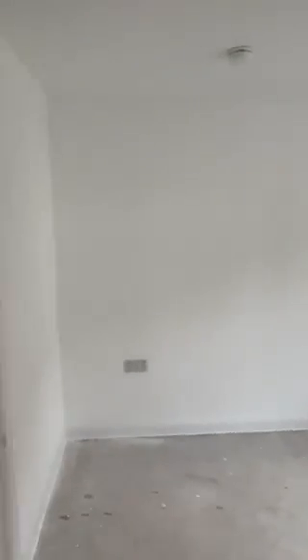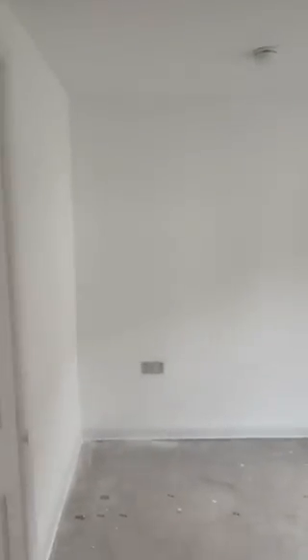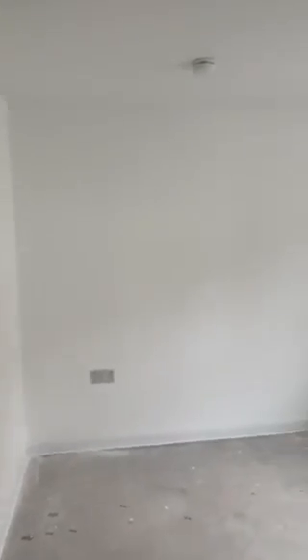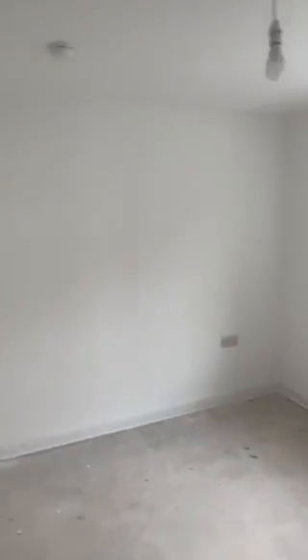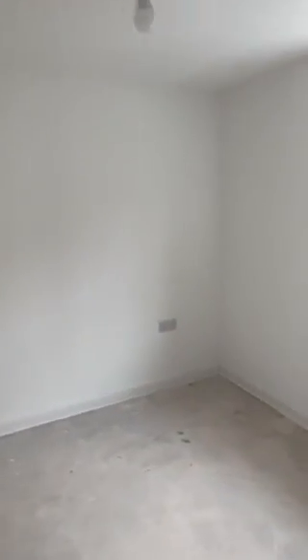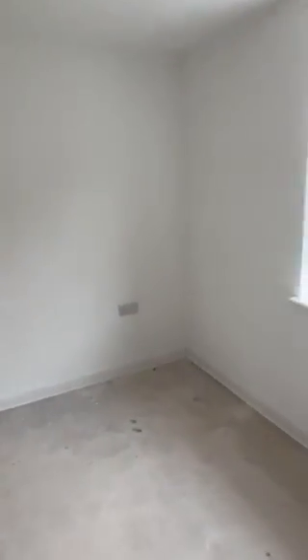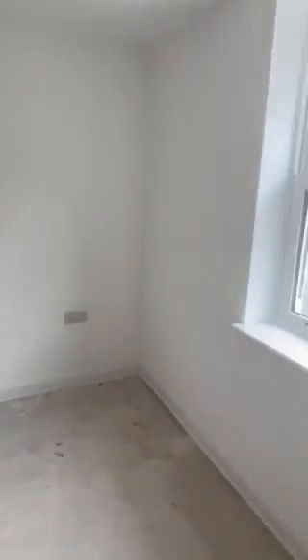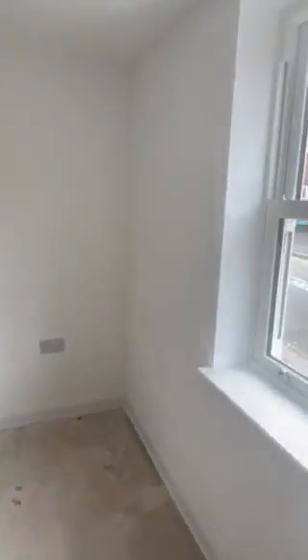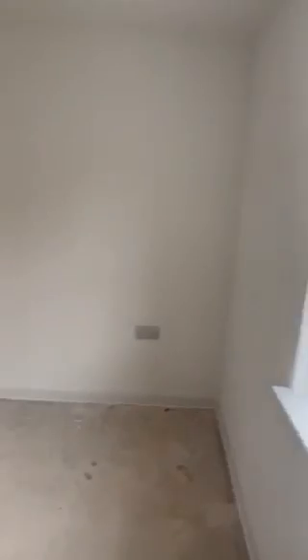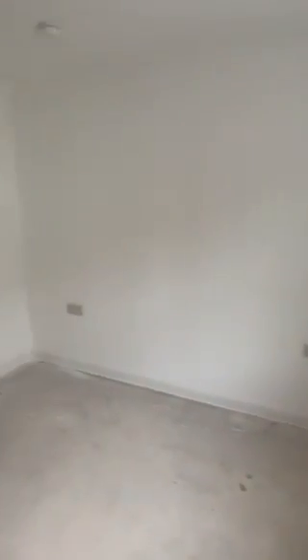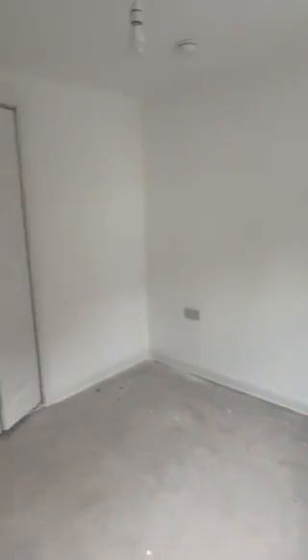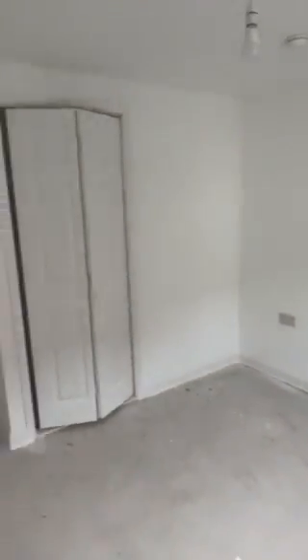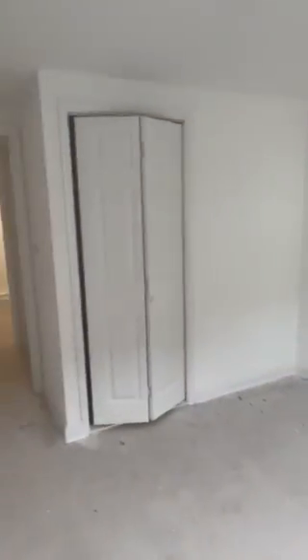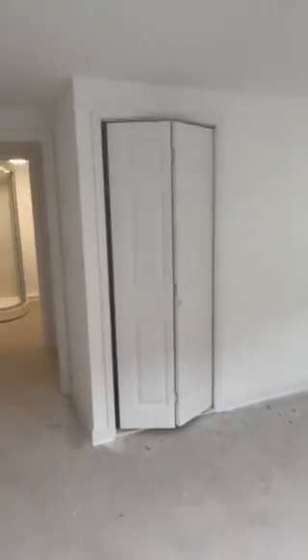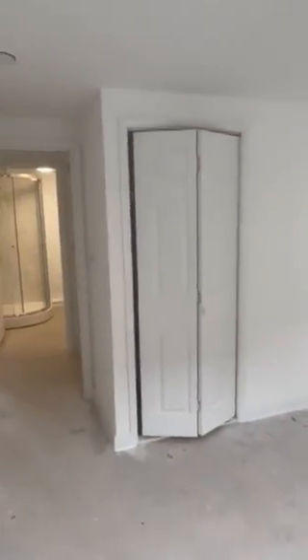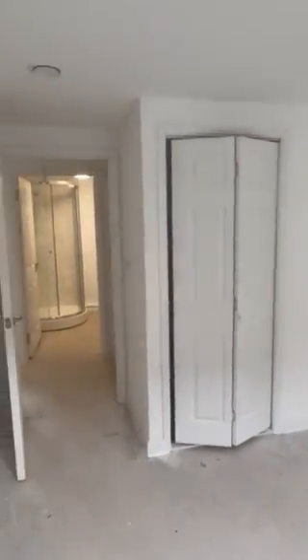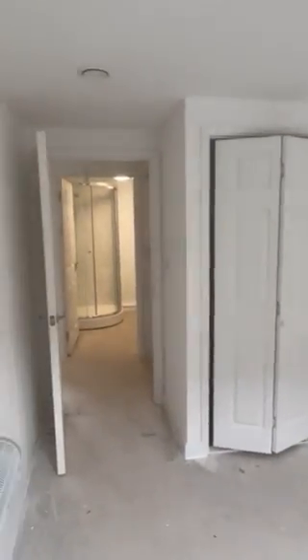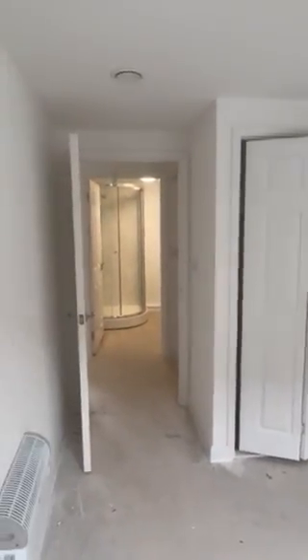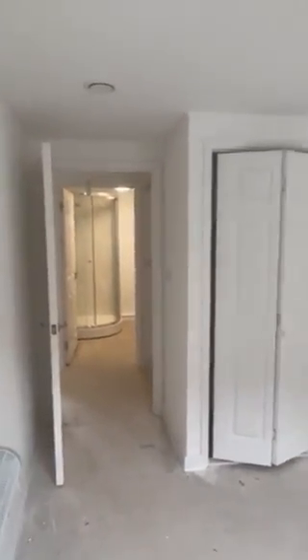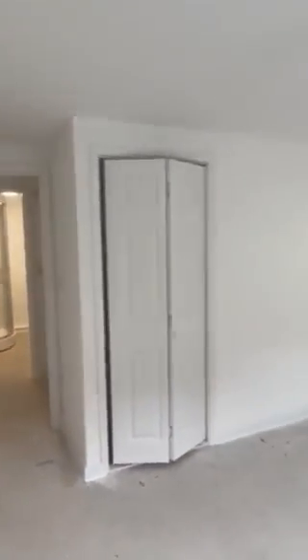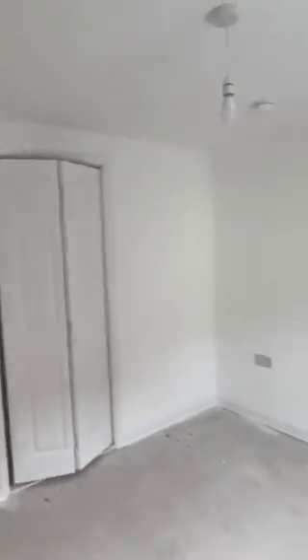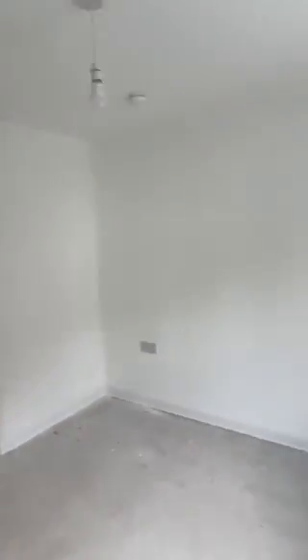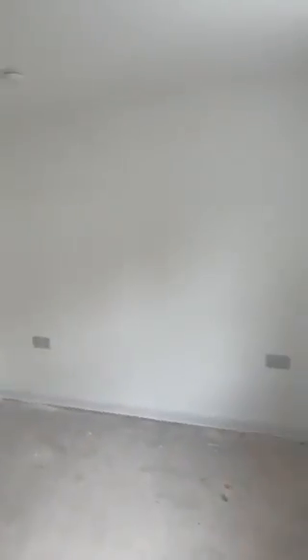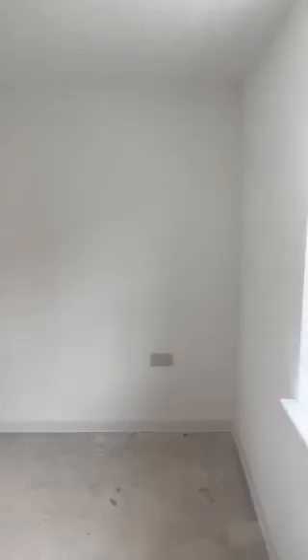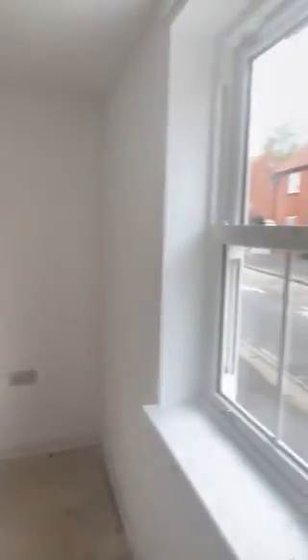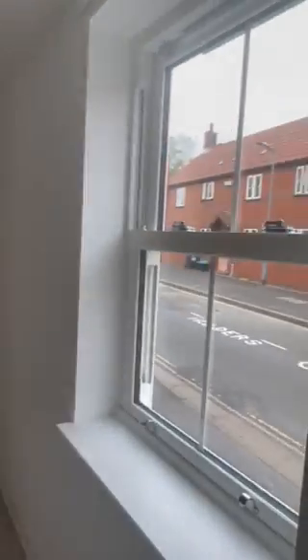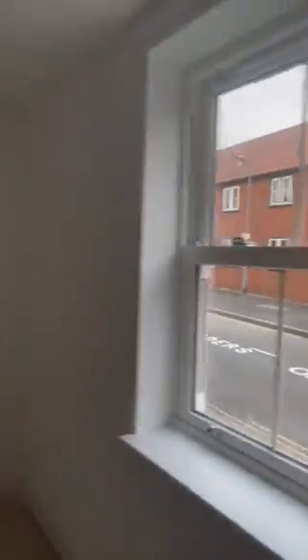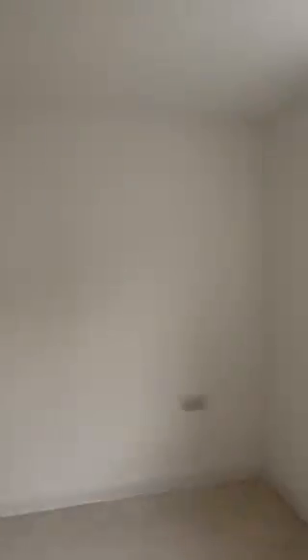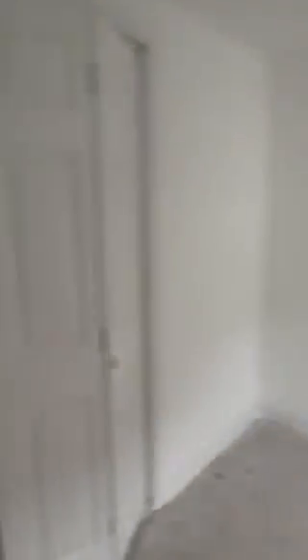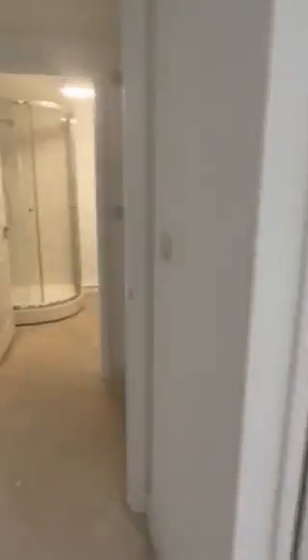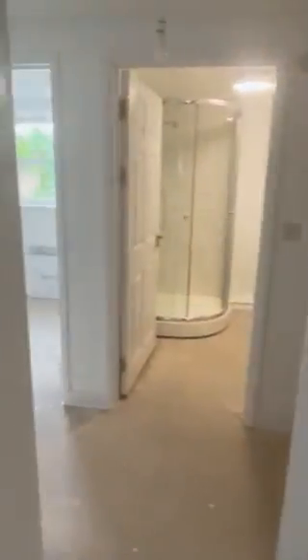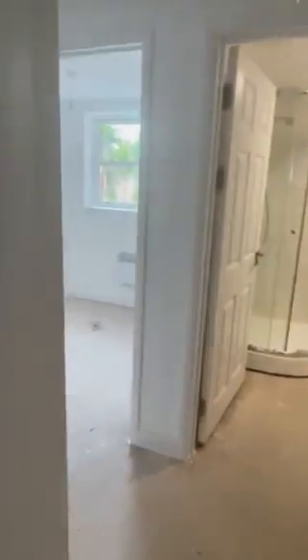Bedroom 1, which is the master, and does benefit from a built-in cupboard there. It is suitable for a double bed, and there are double glazed windows here.